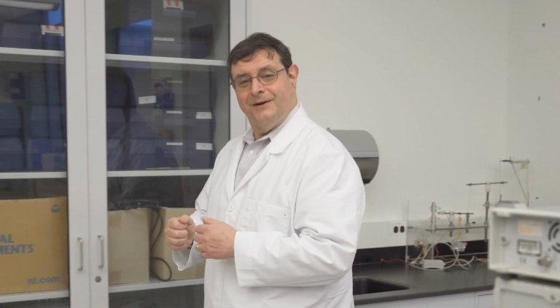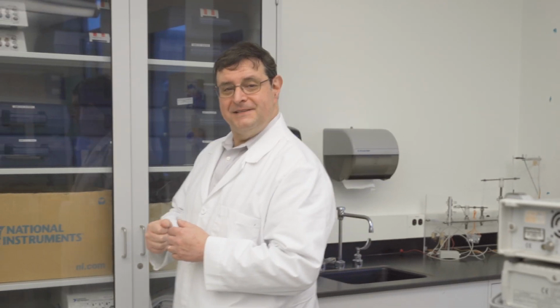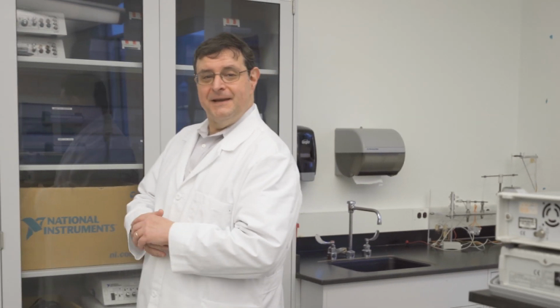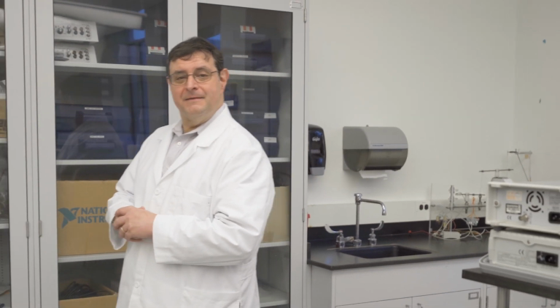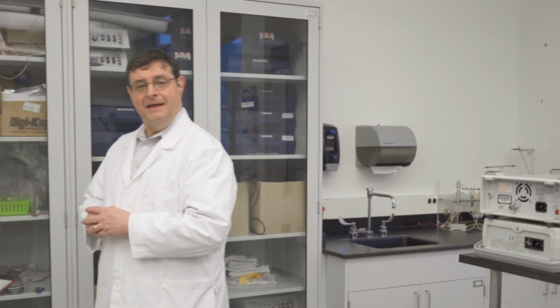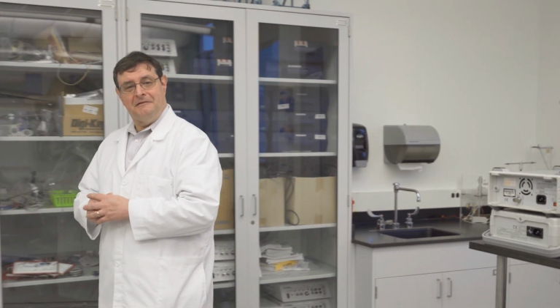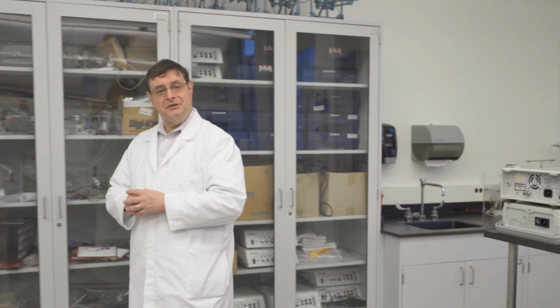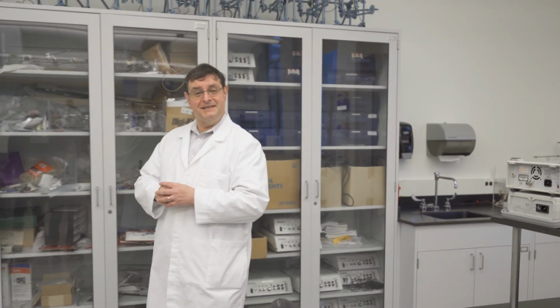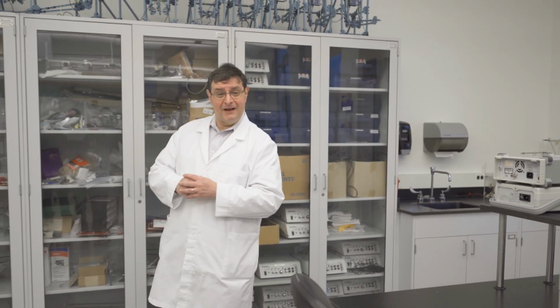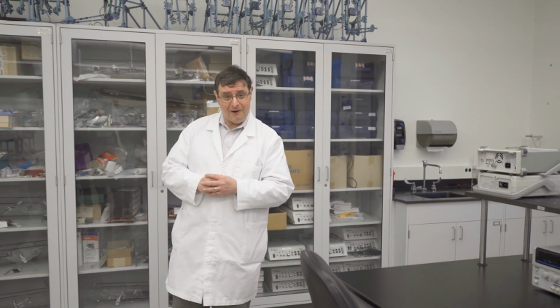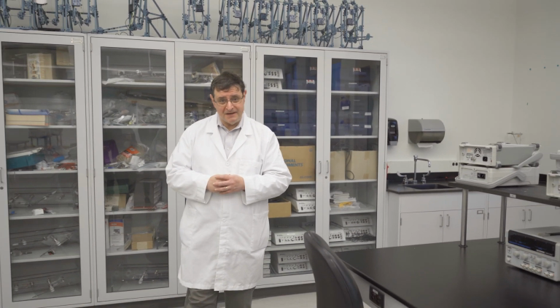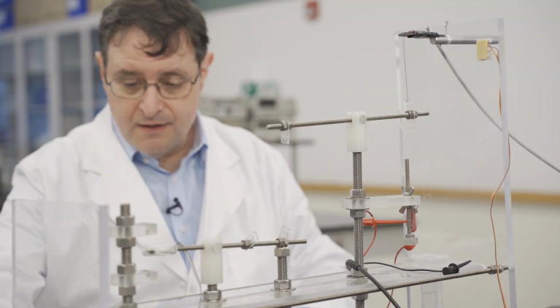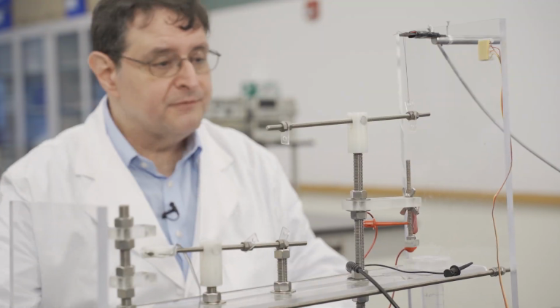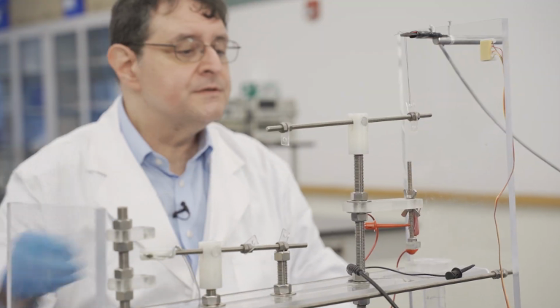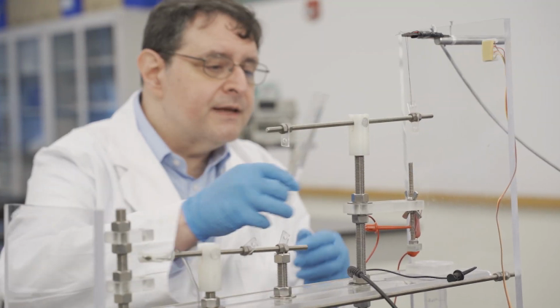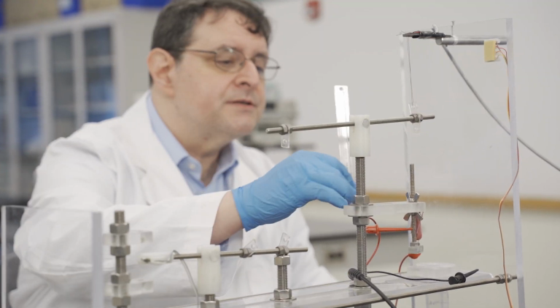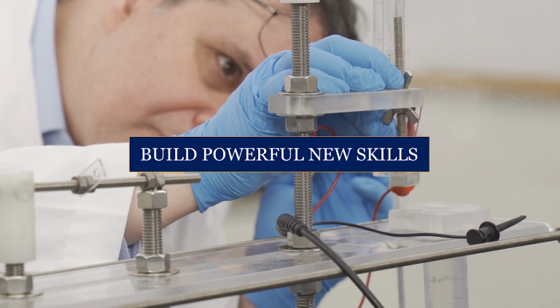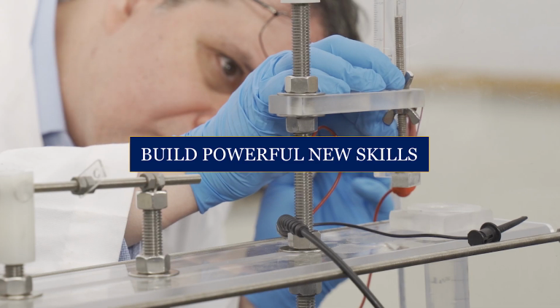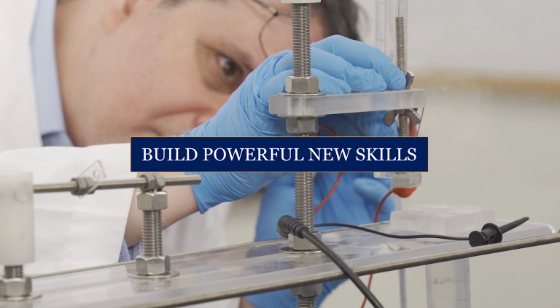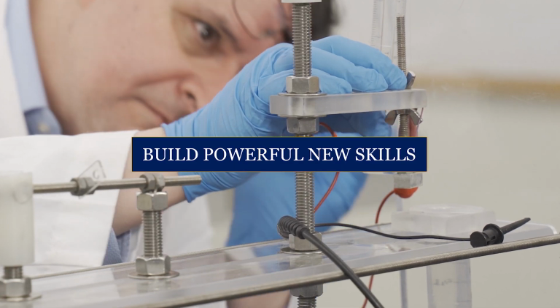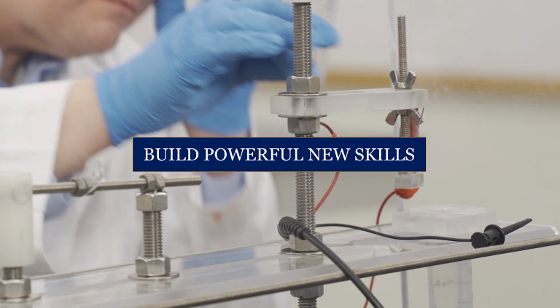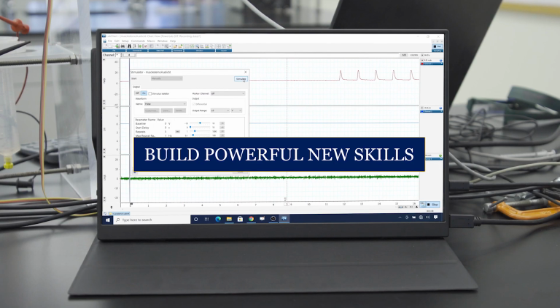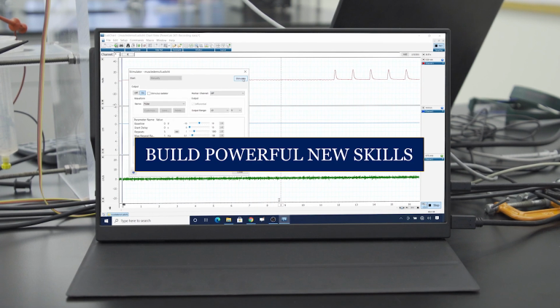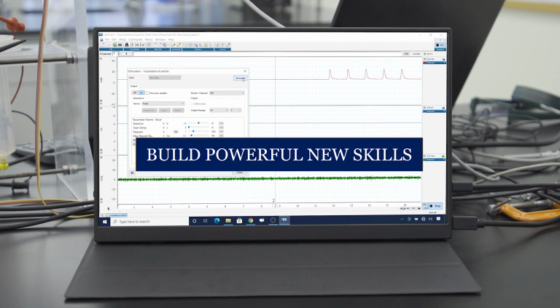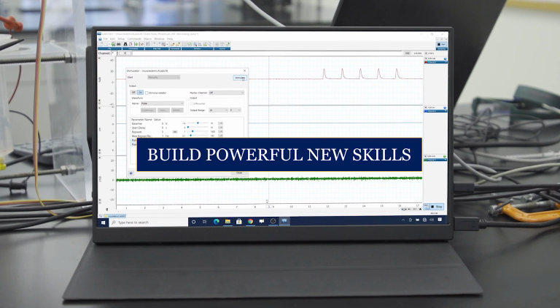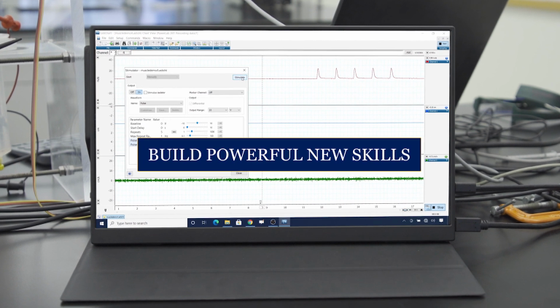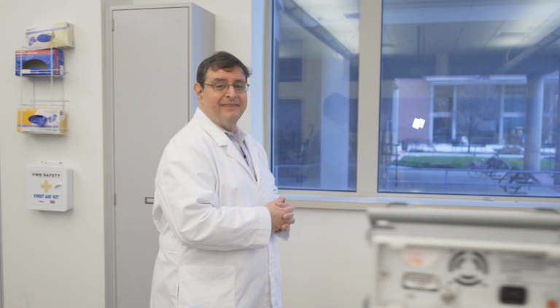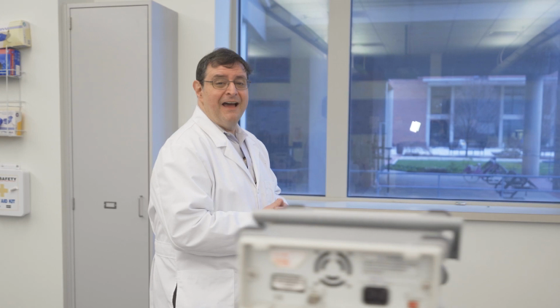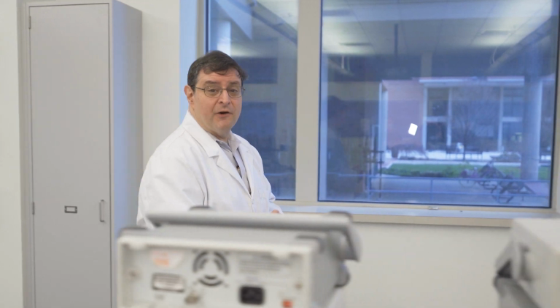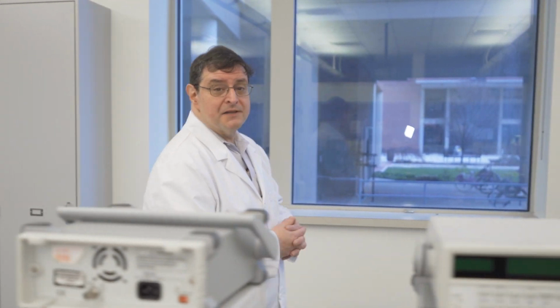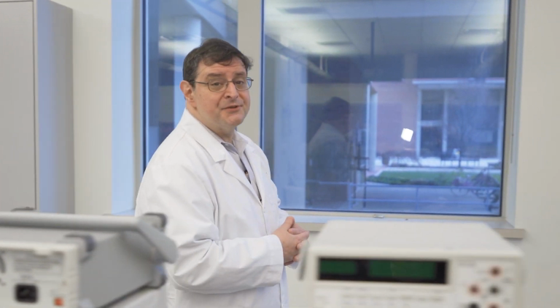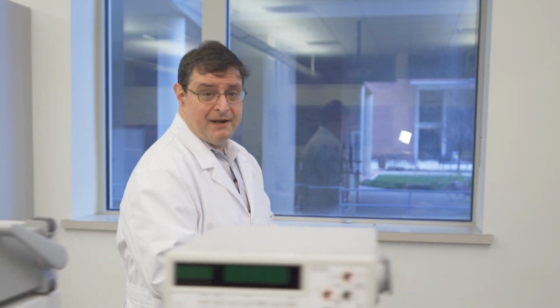We're going to be talking about the biomedical engineering design process — how we take measurements, why we take measurements, and use that information to make the lives of our customers better.